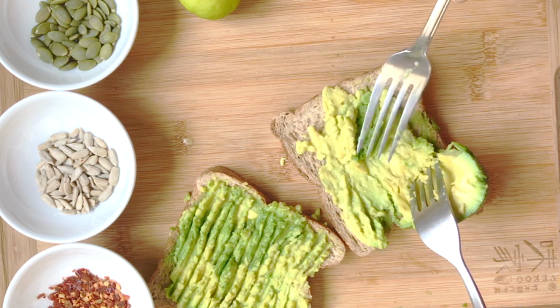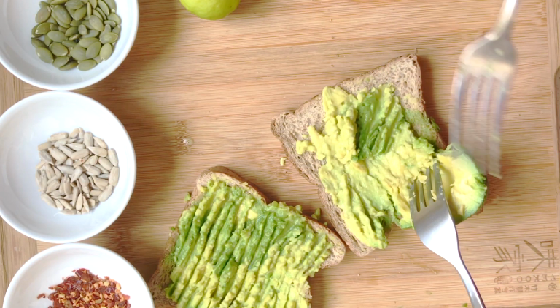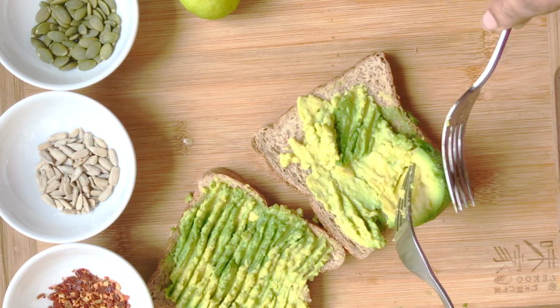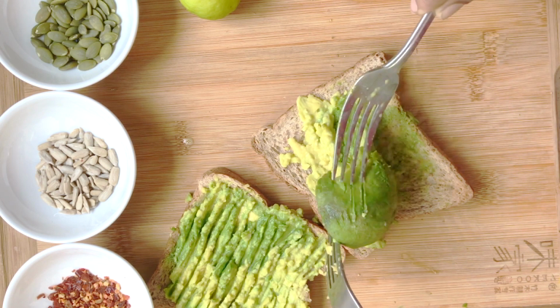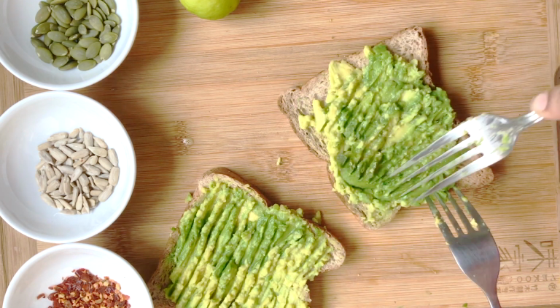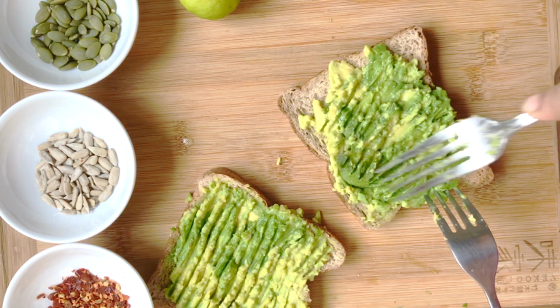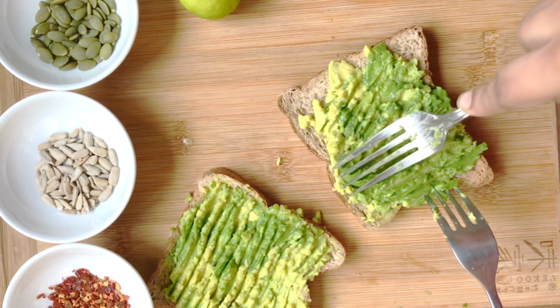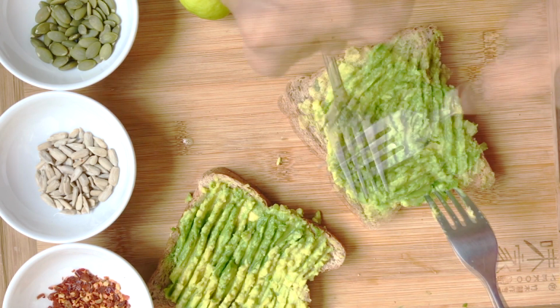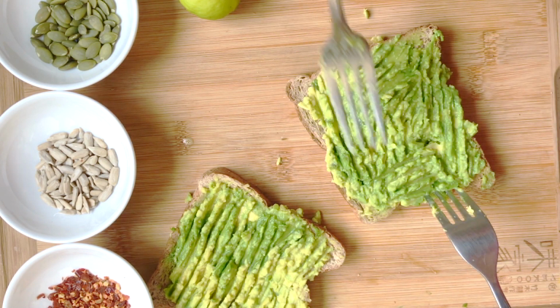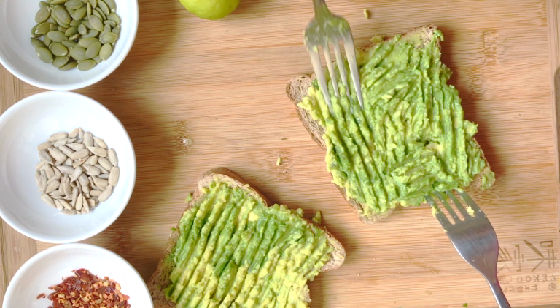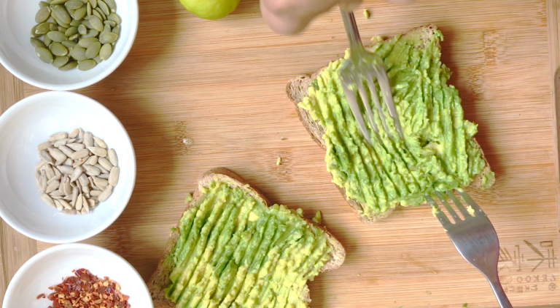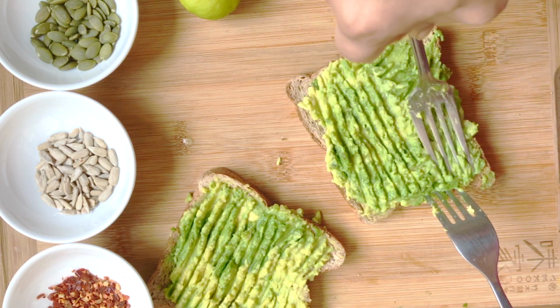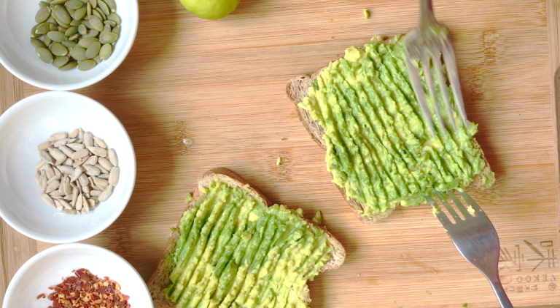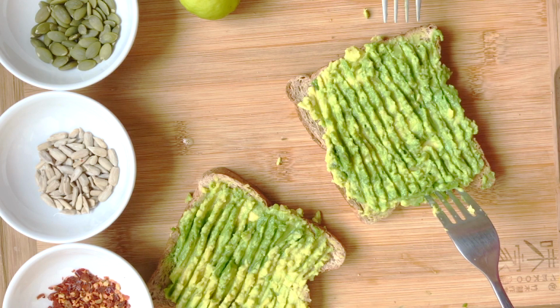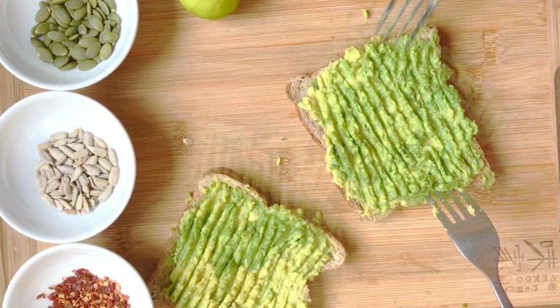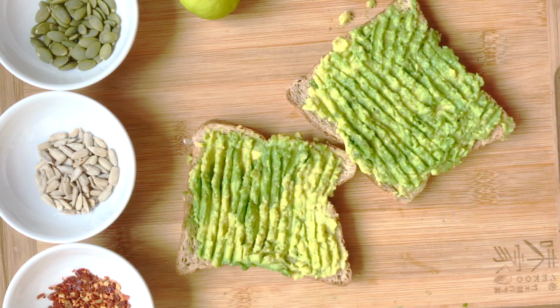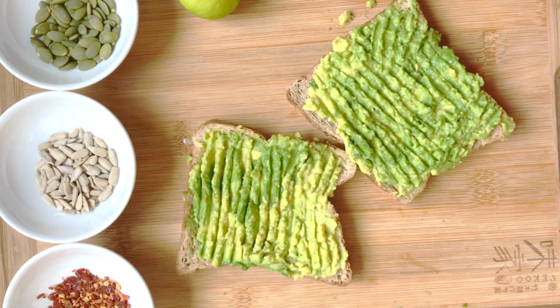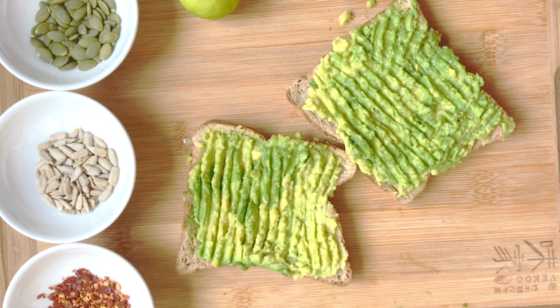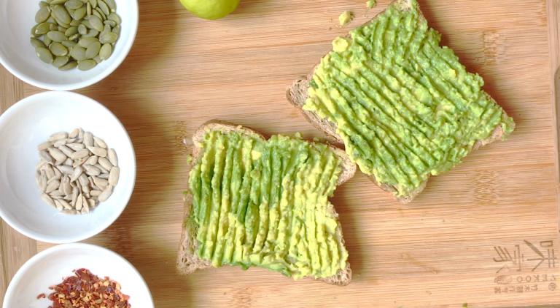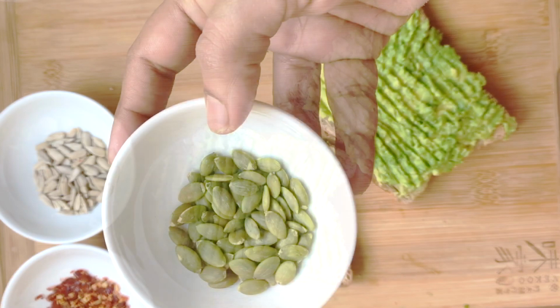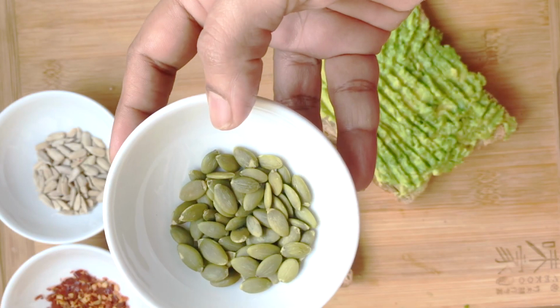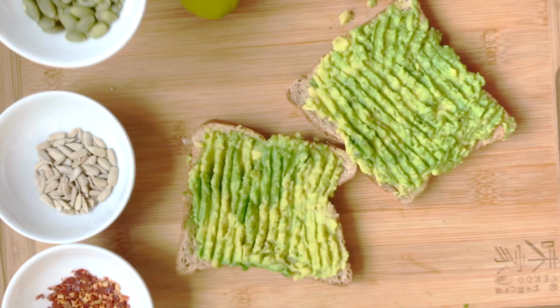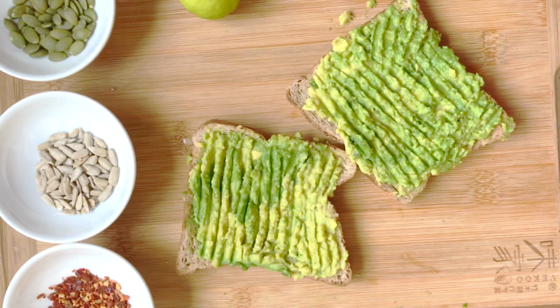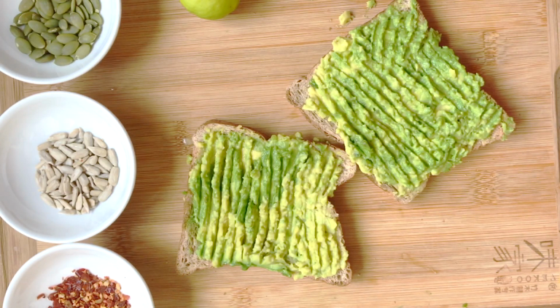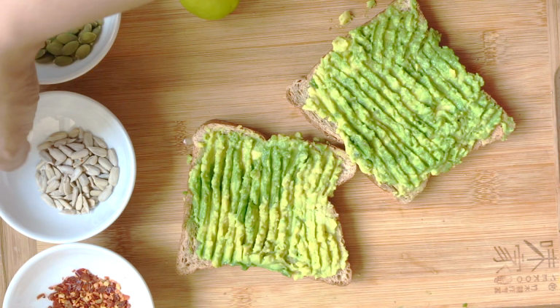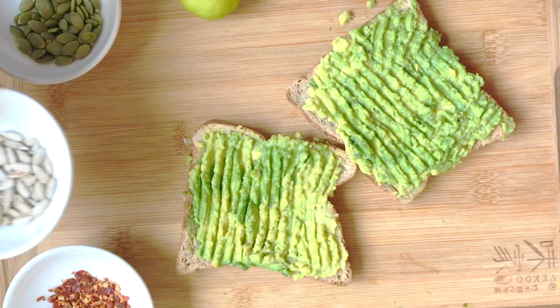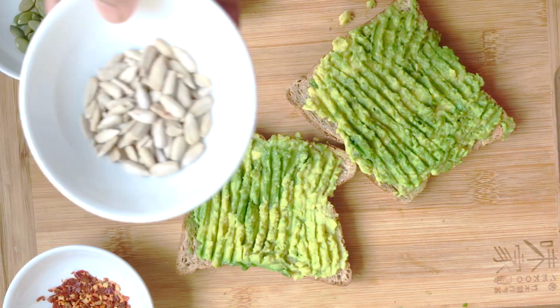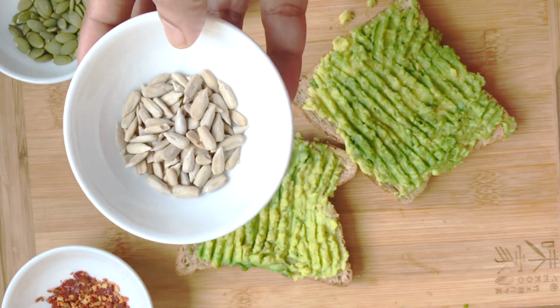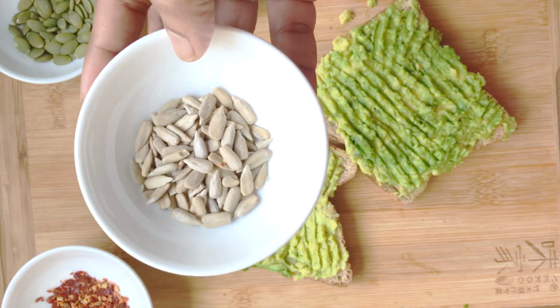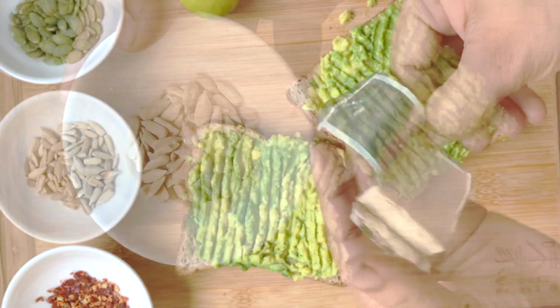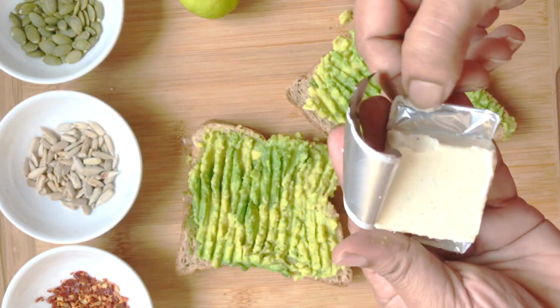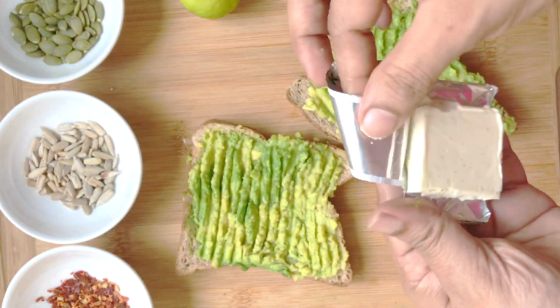You can either mash your avocado separately and then spread it onto your bread, or just spread it directly onto the bread — that's fine as well. Just work quickly because you want to have it while the toast is still nicely toasted. Add whatever cheese you like.